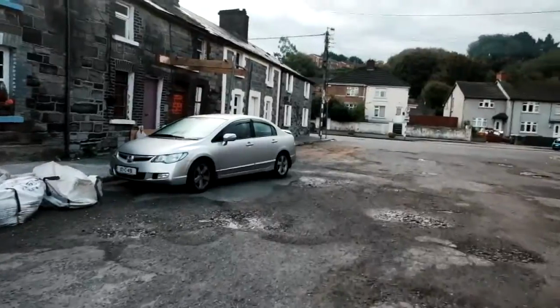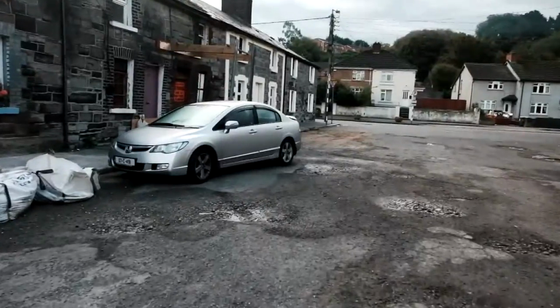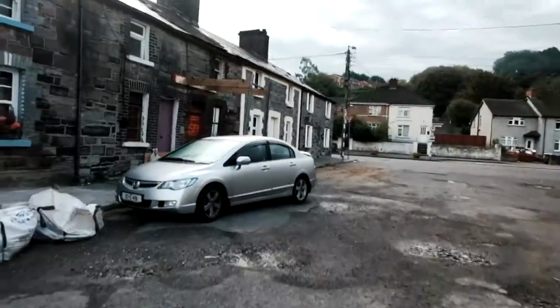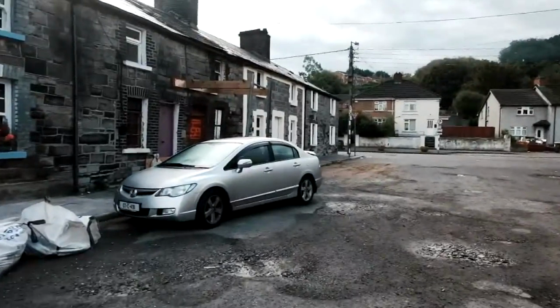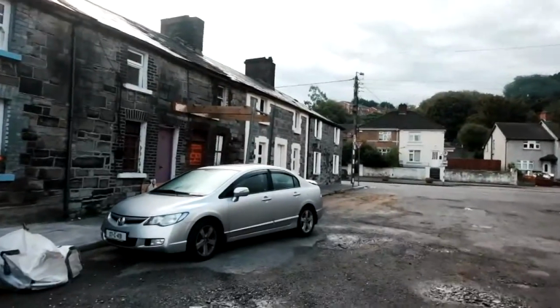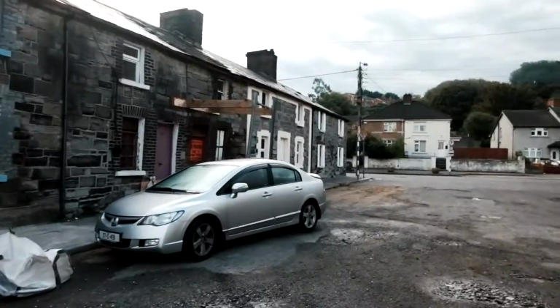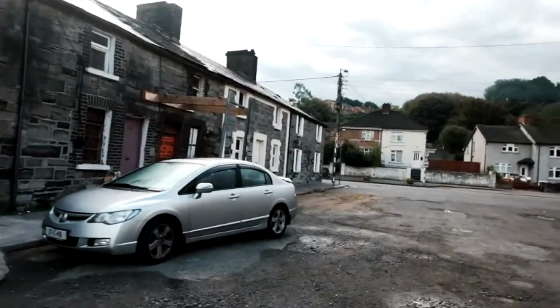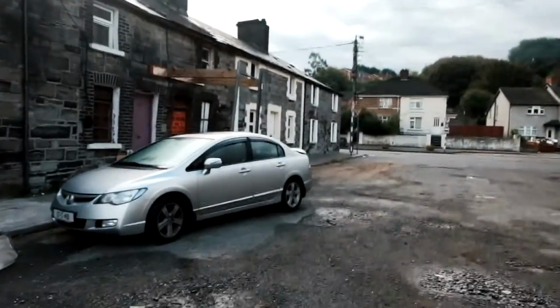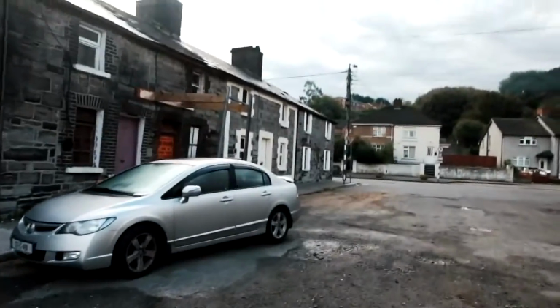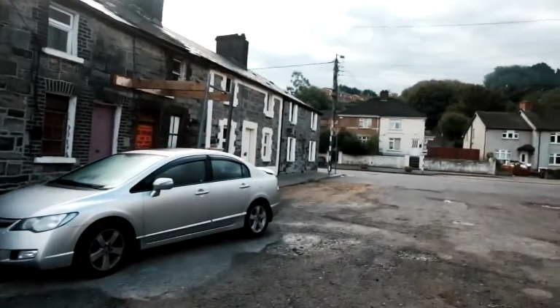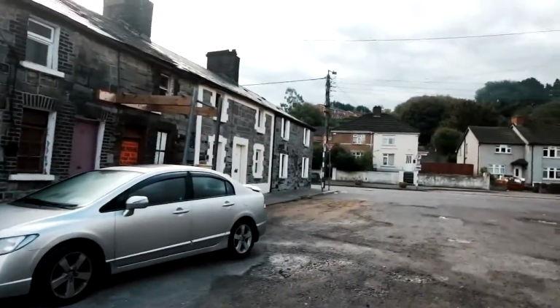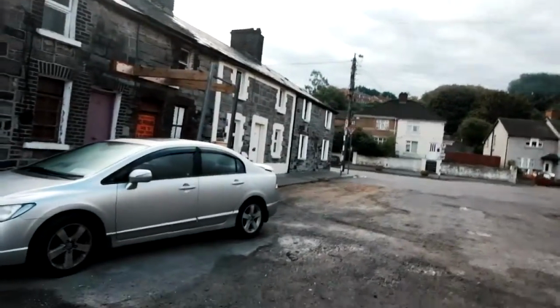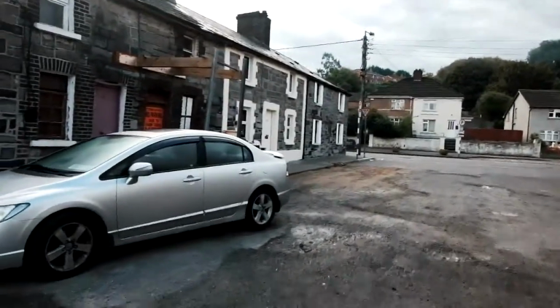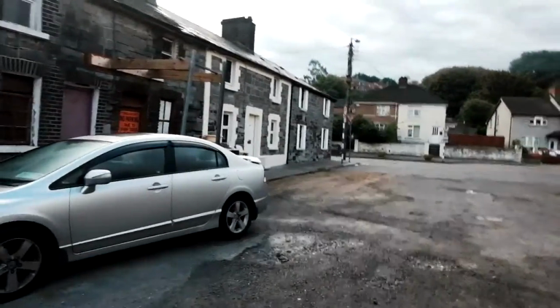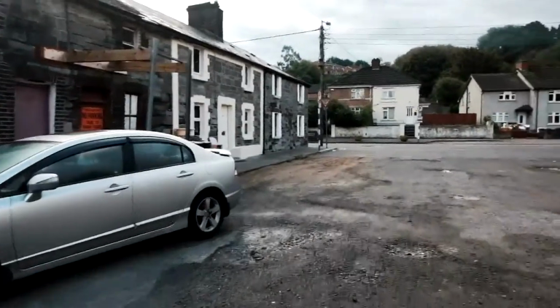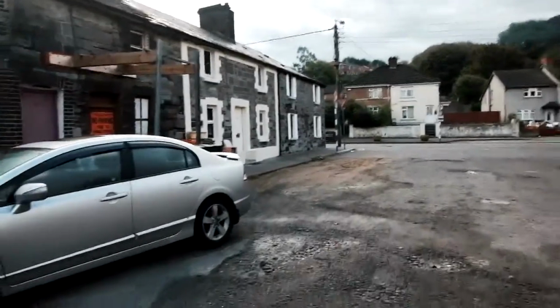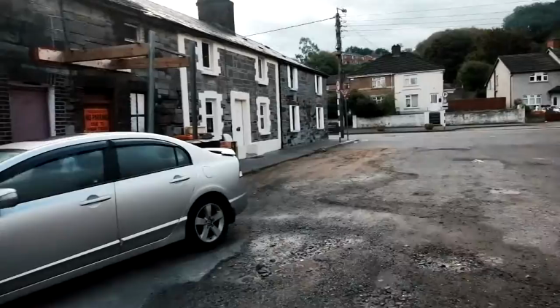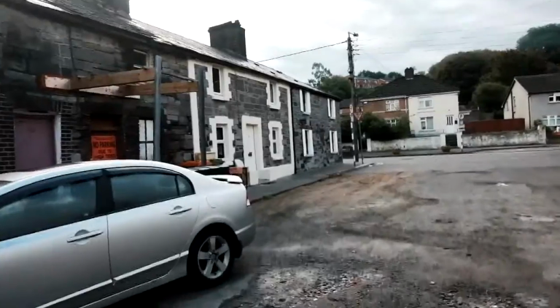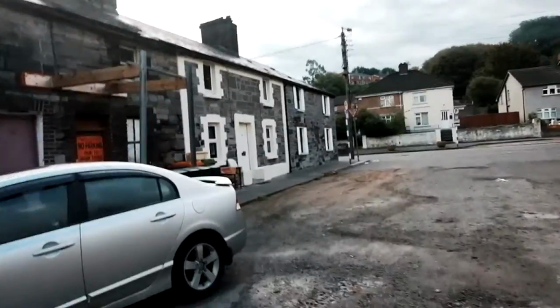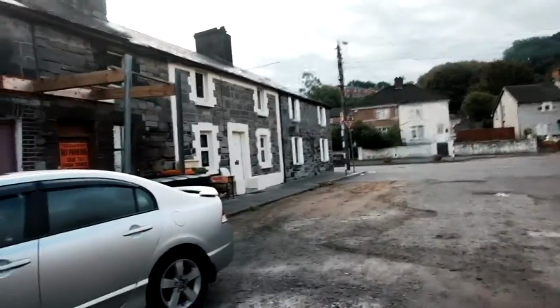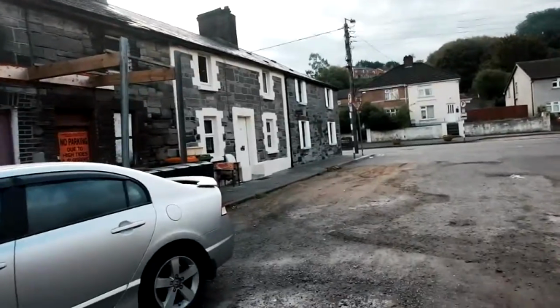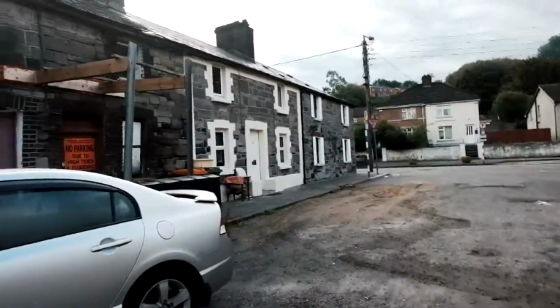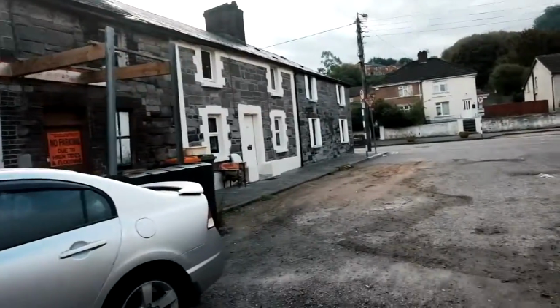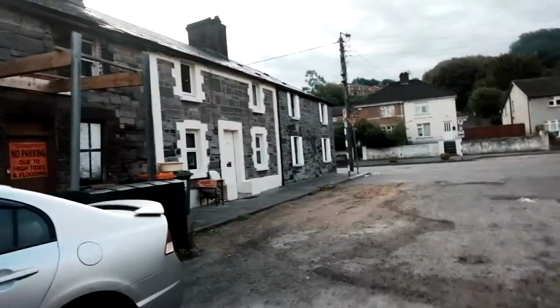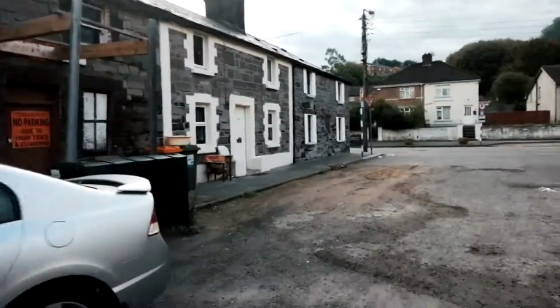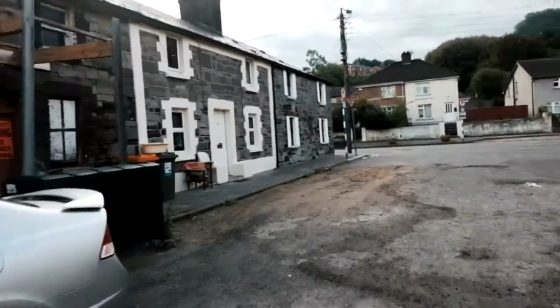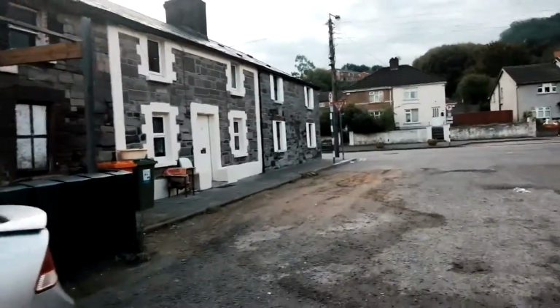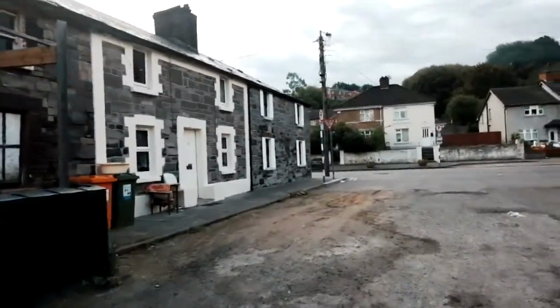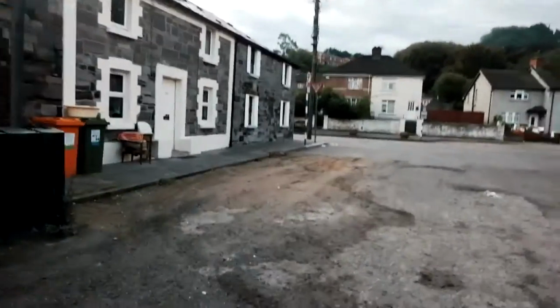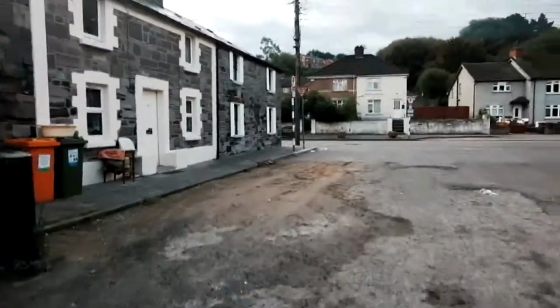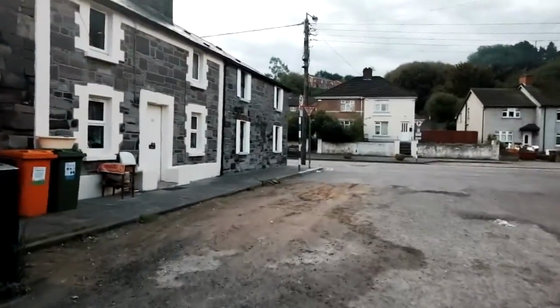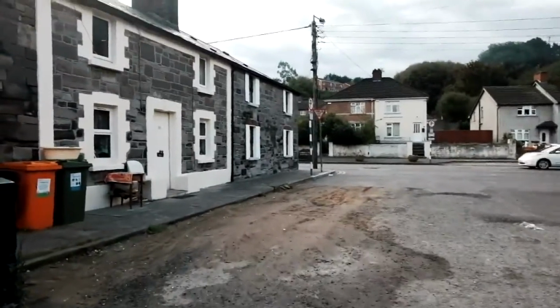These houses commonly go for sale around 20,000 euro to own one. But to be honest, that isn't worth it if you have to deal with flooding.